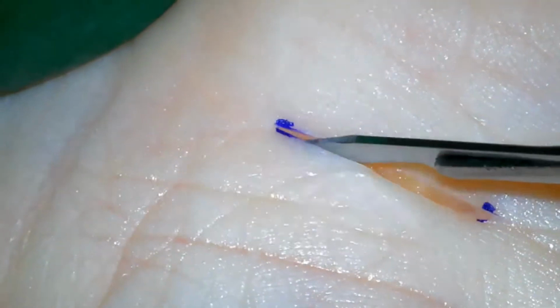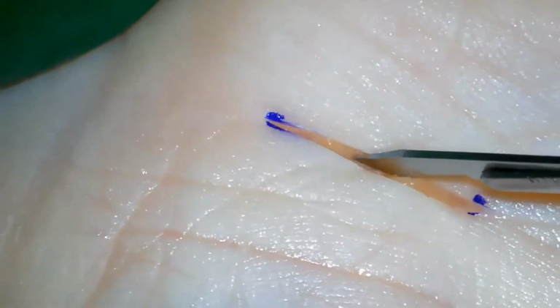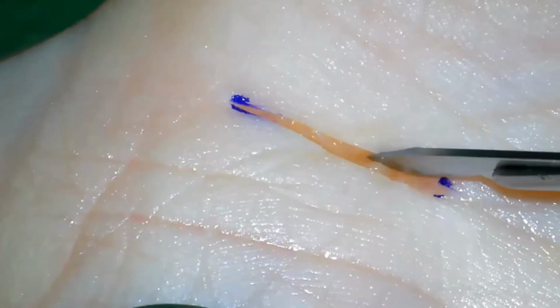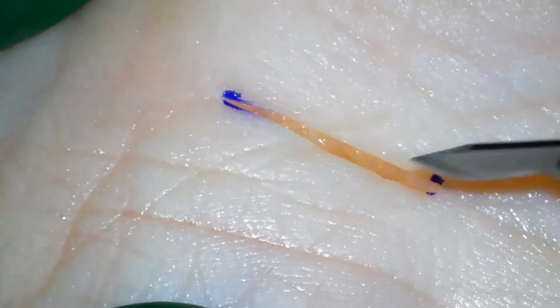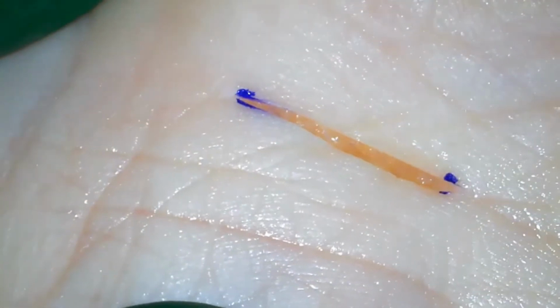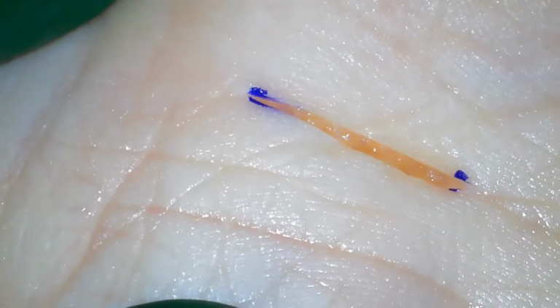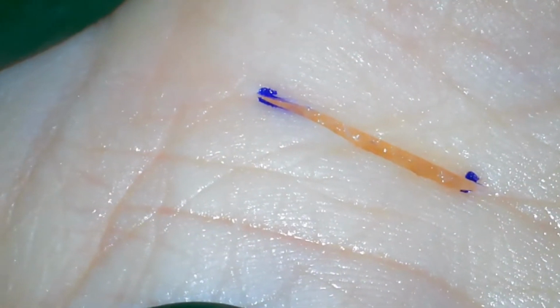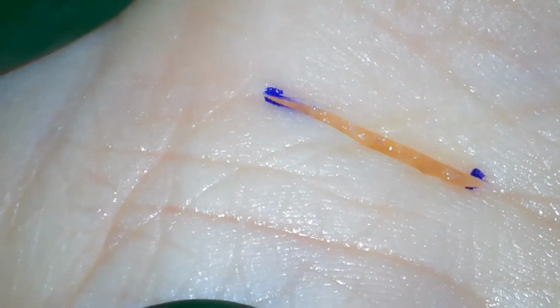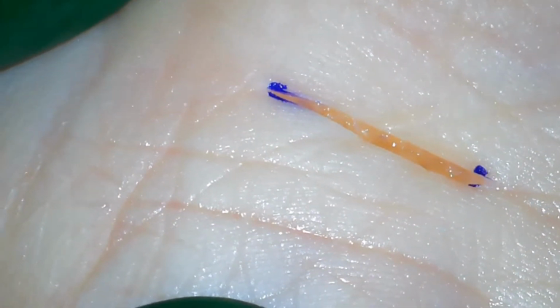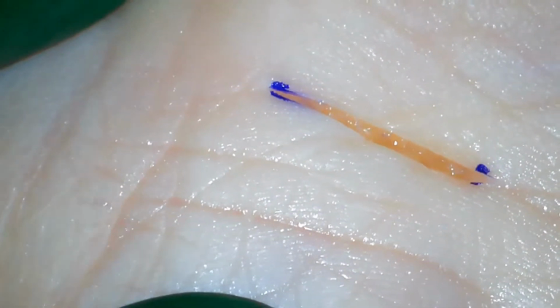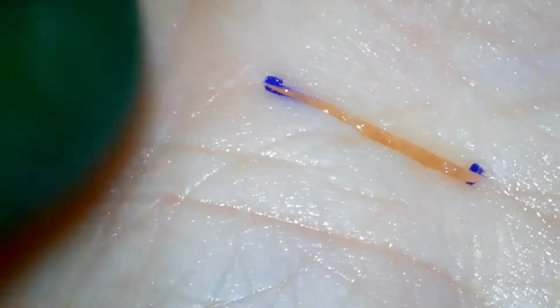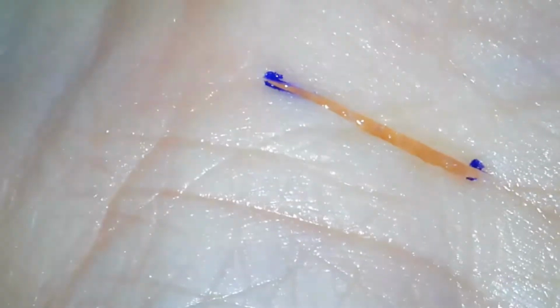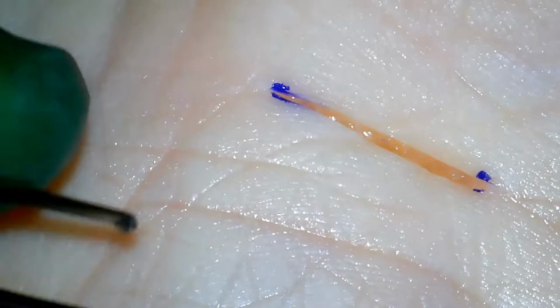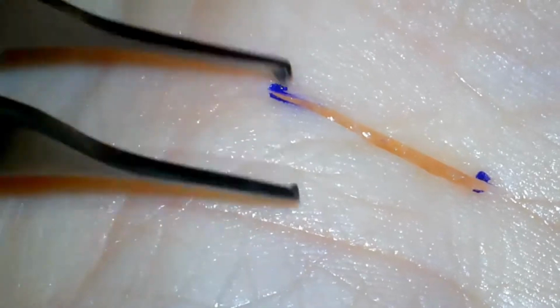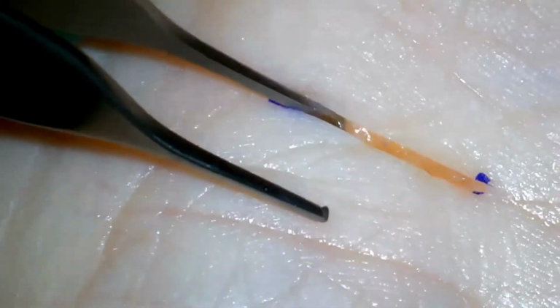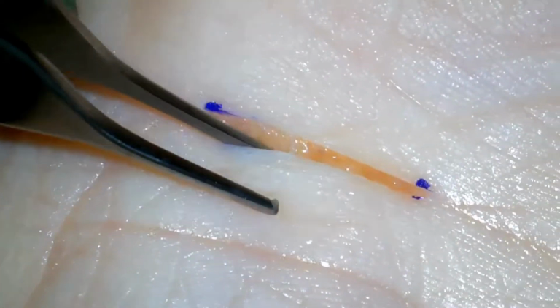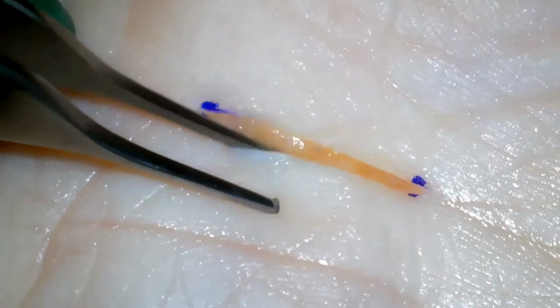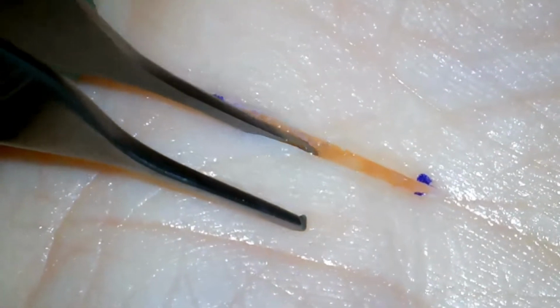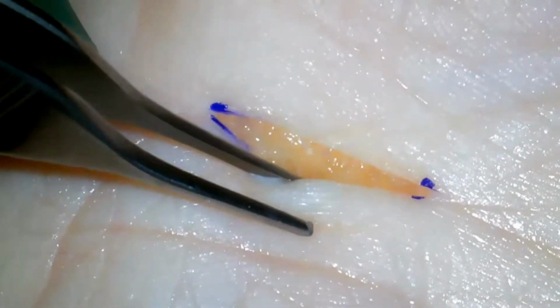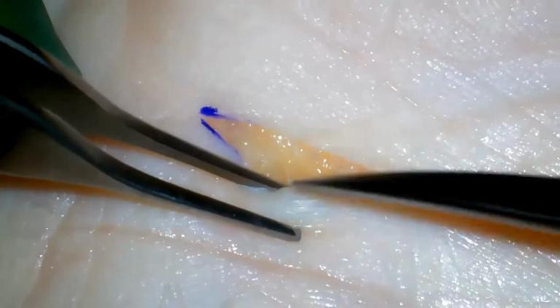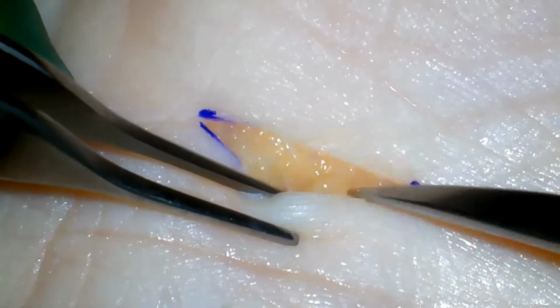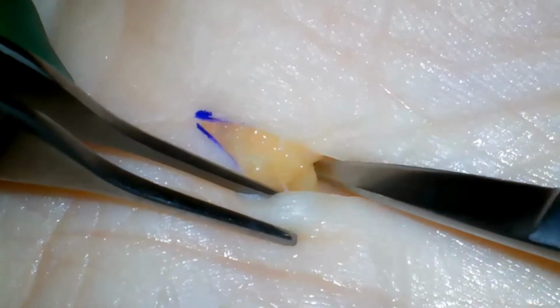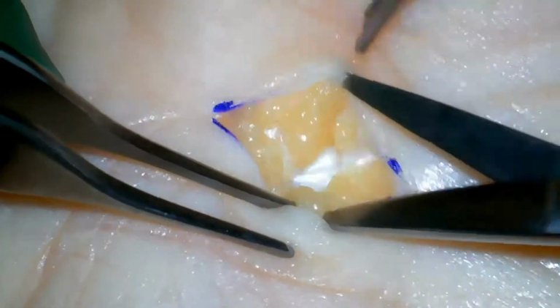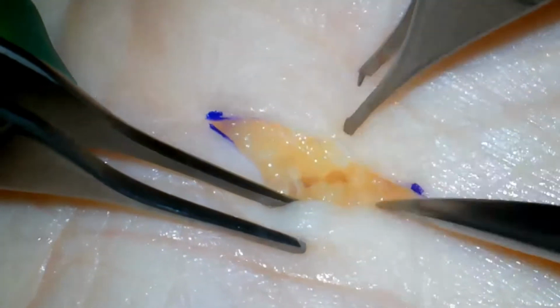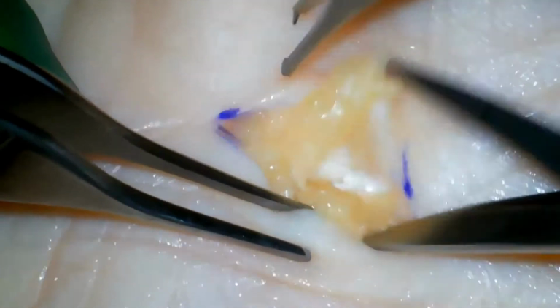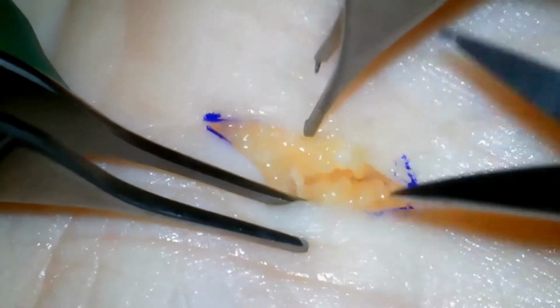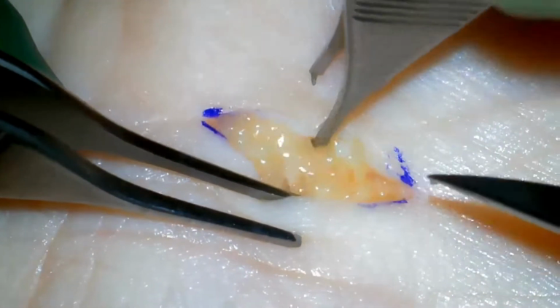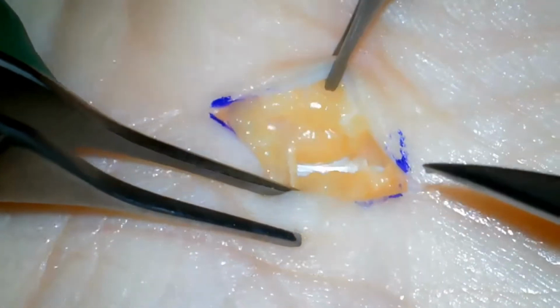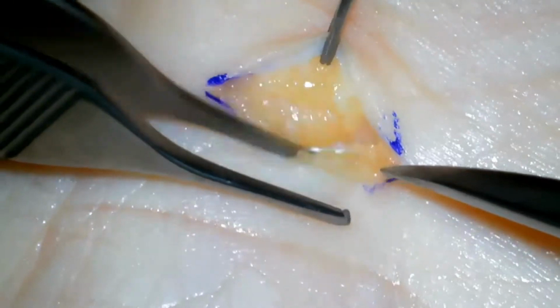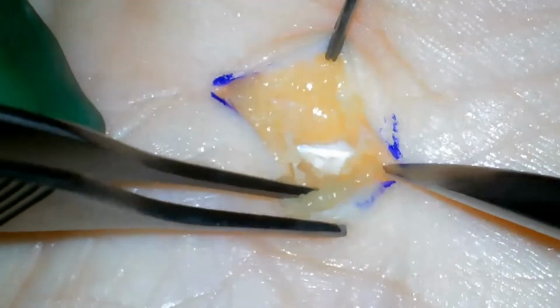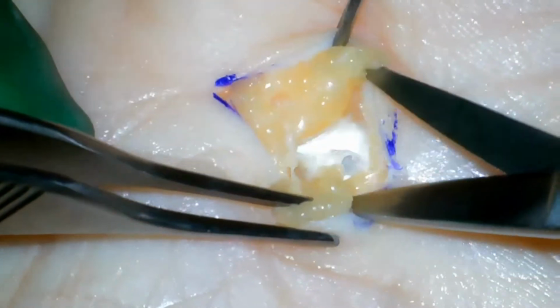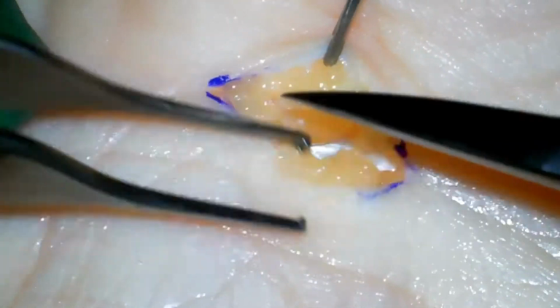The first layer encountered is the subcutaneous fat. The subcutaneous fat is spread bluntly with dissection.